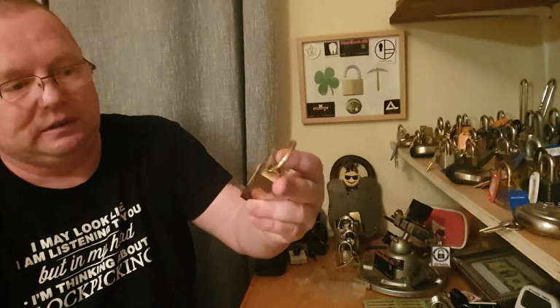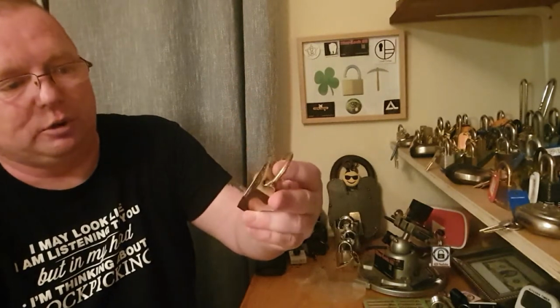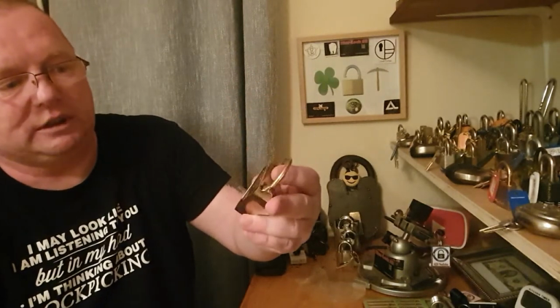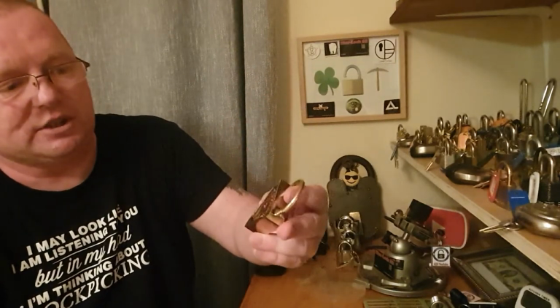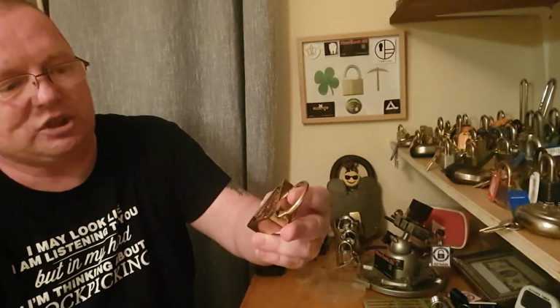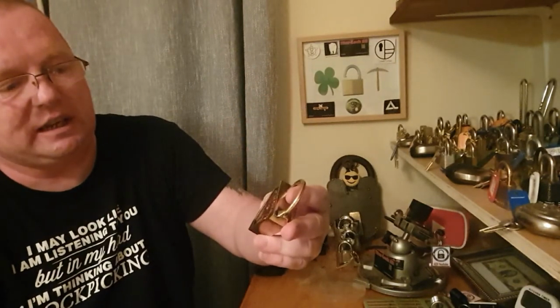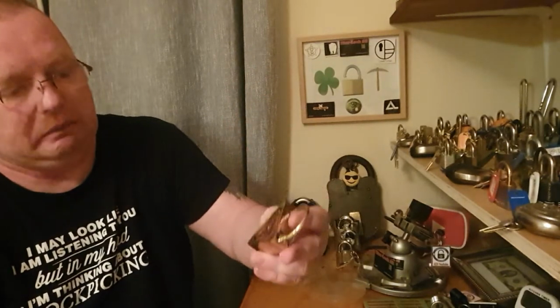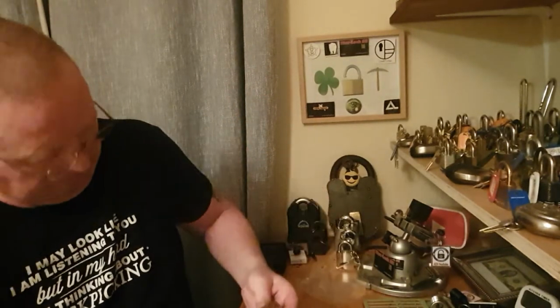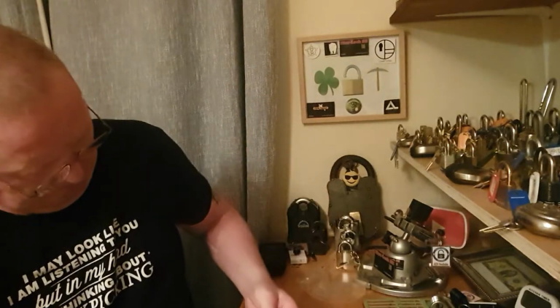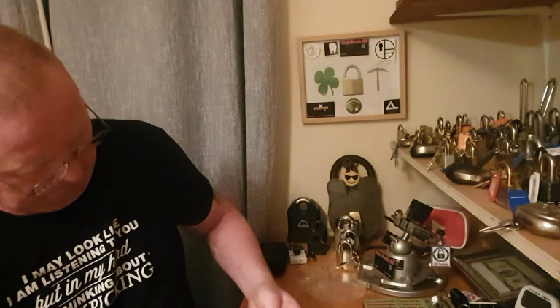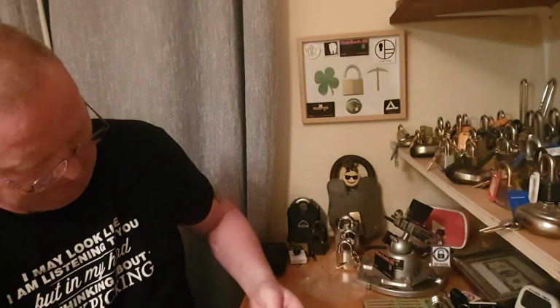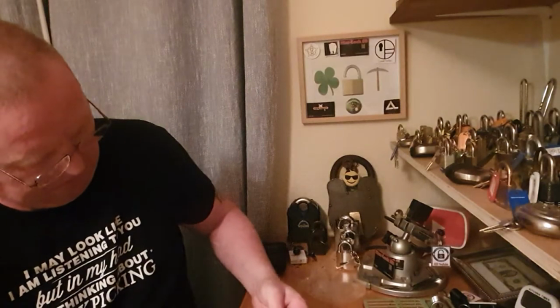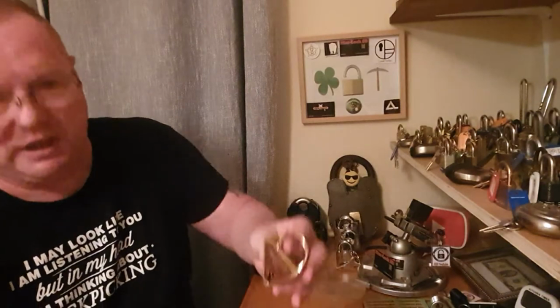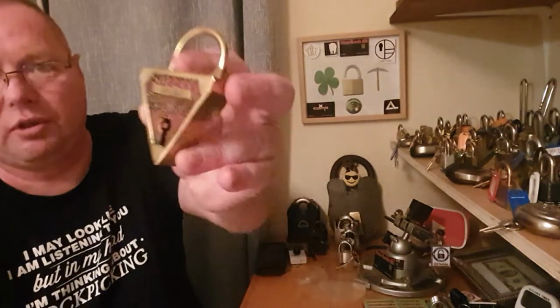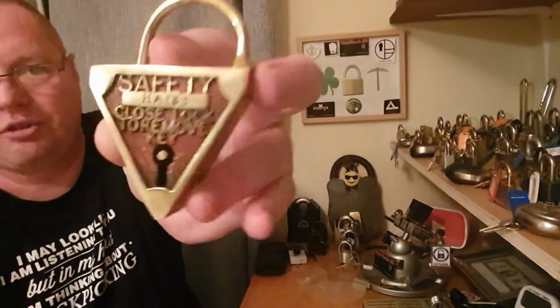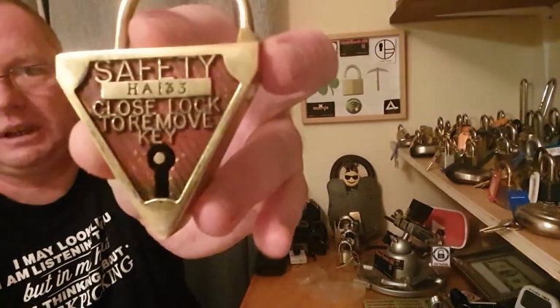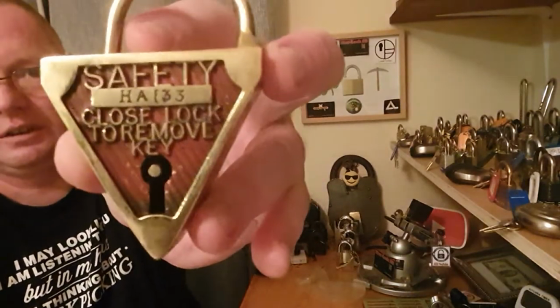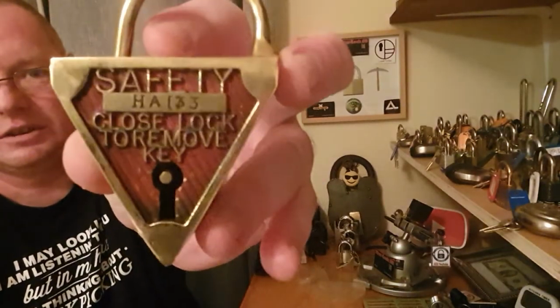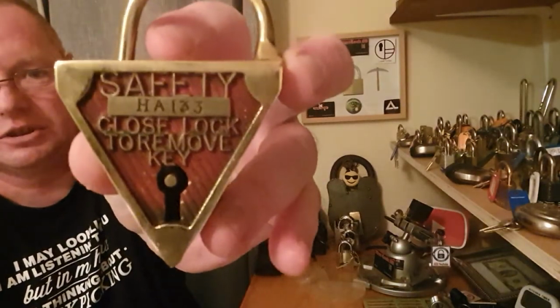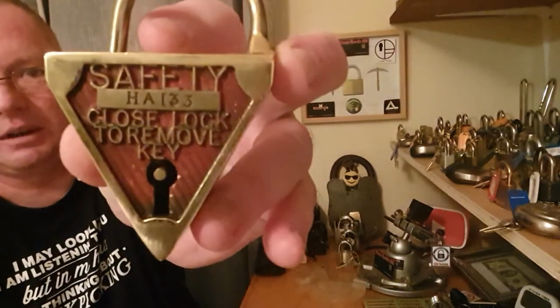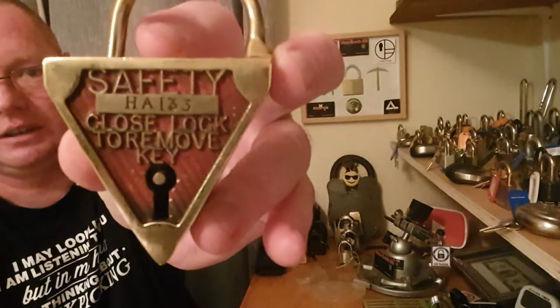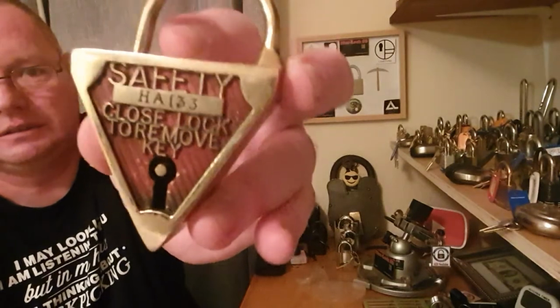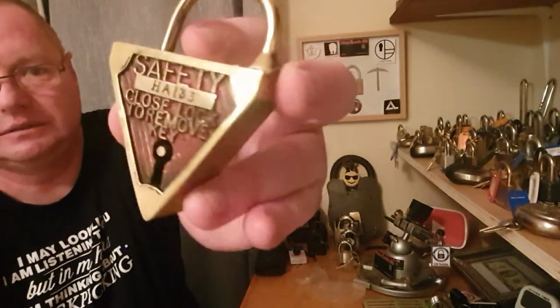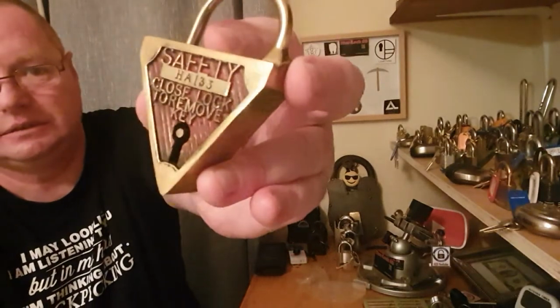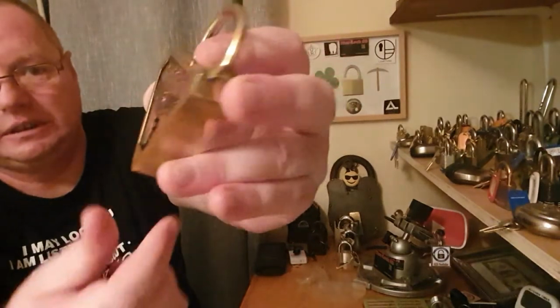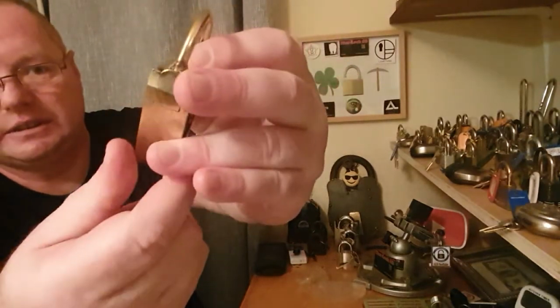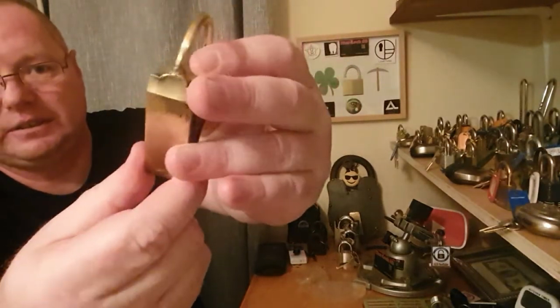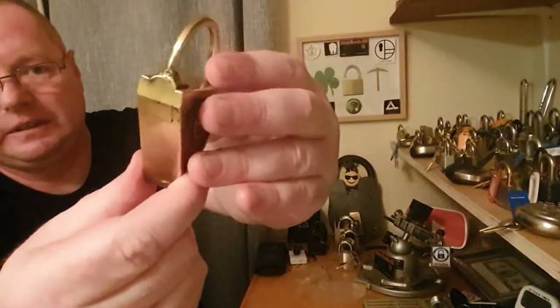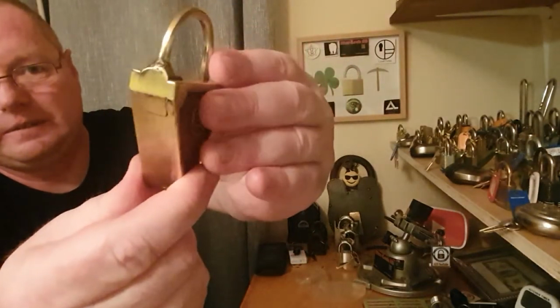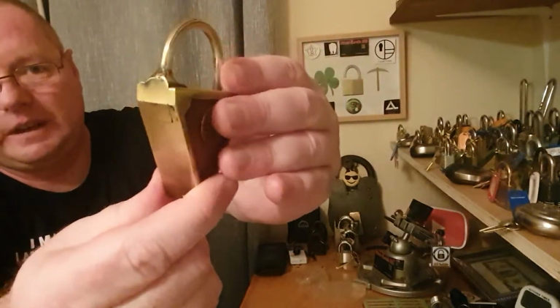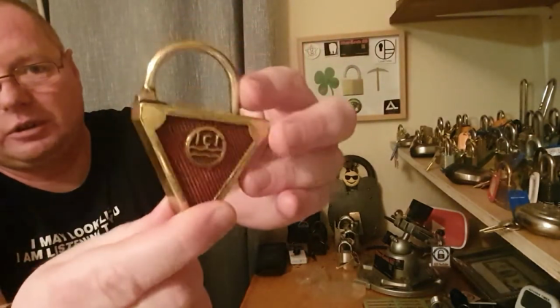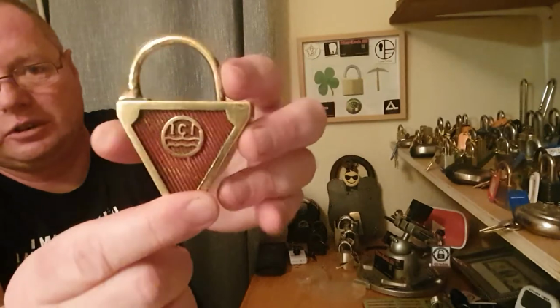The number on it says HA 133 — I believe you can see that better than I can. As I say, absolutely gorgeous.